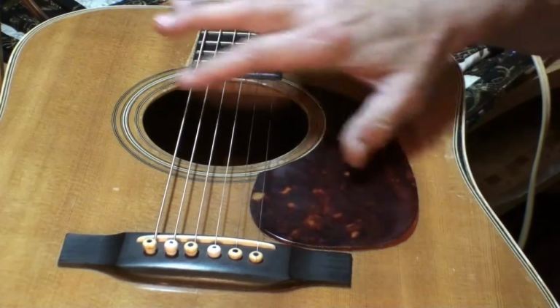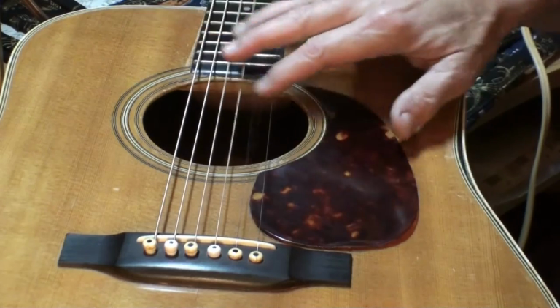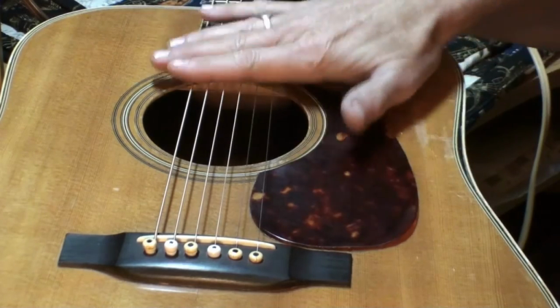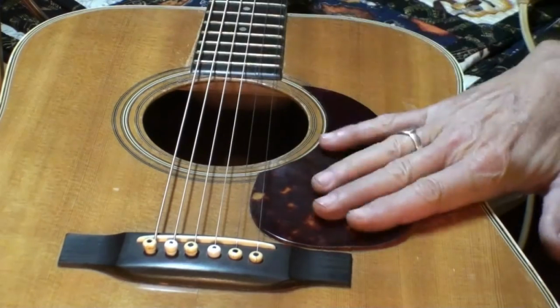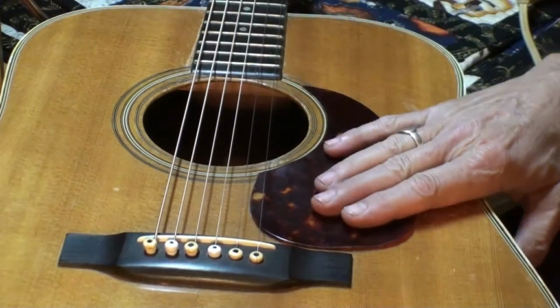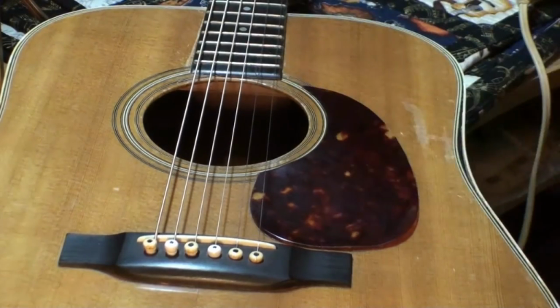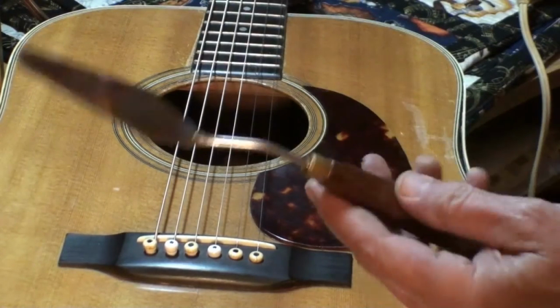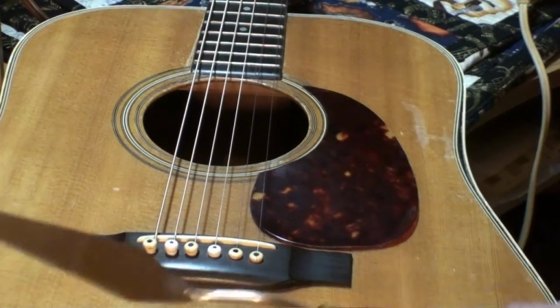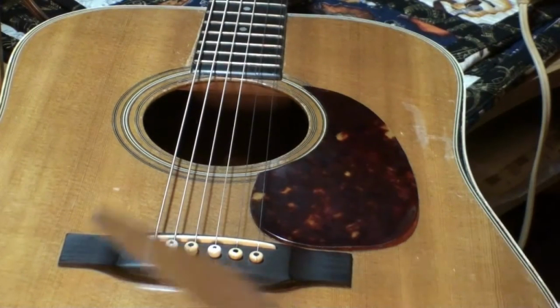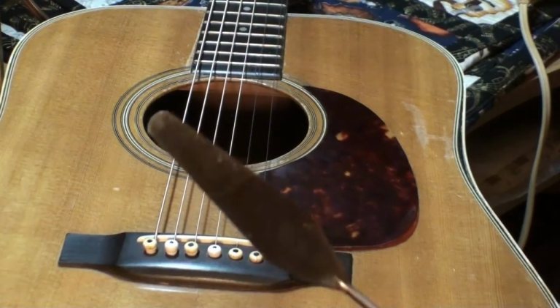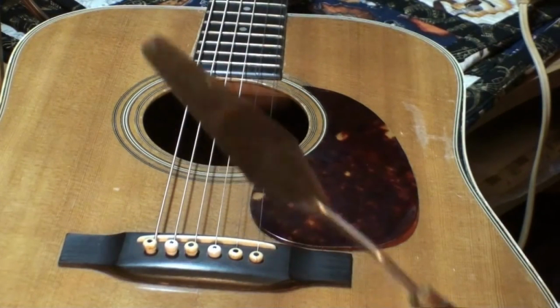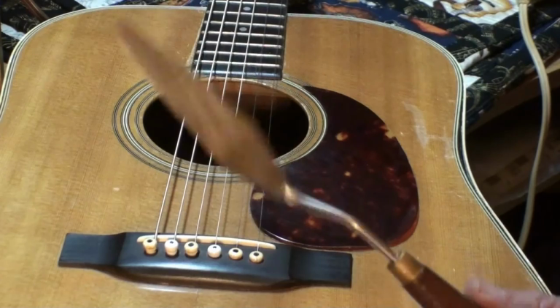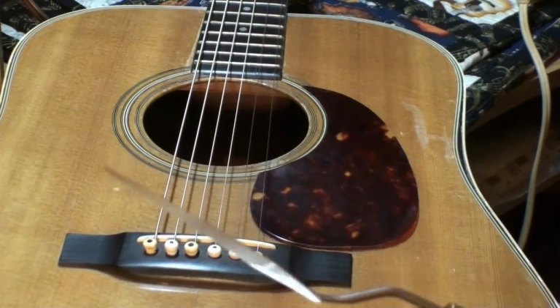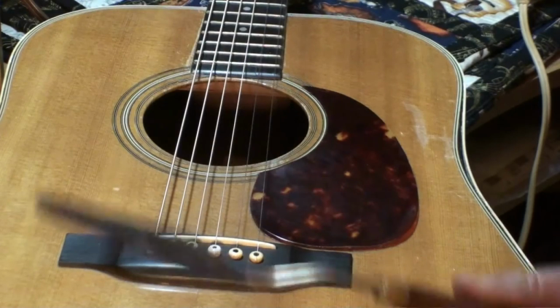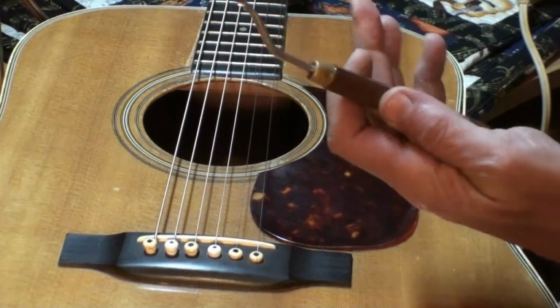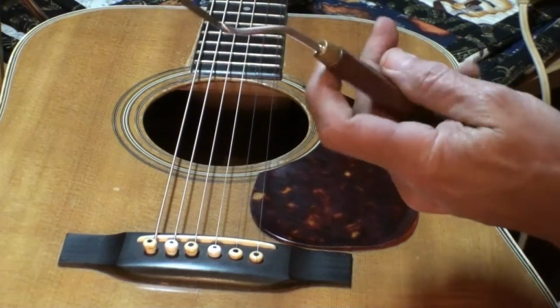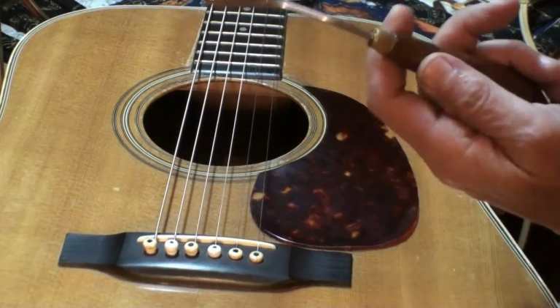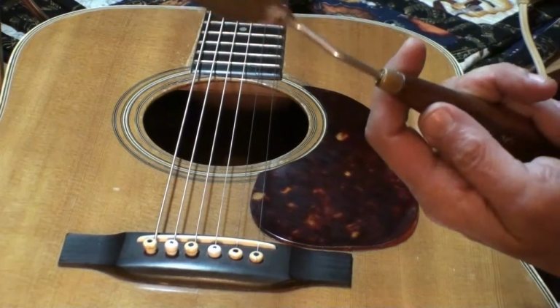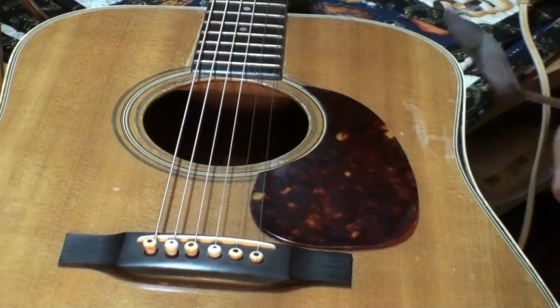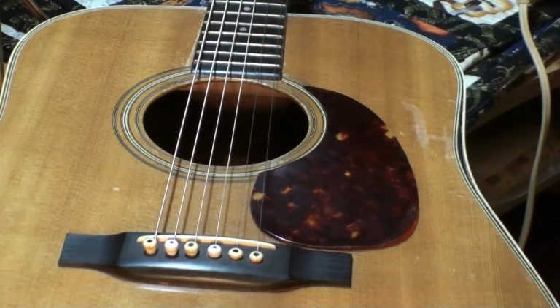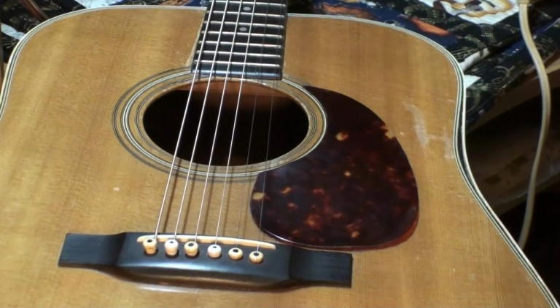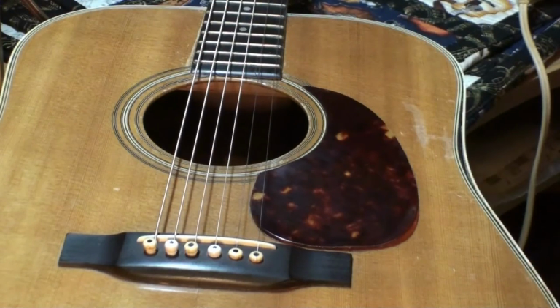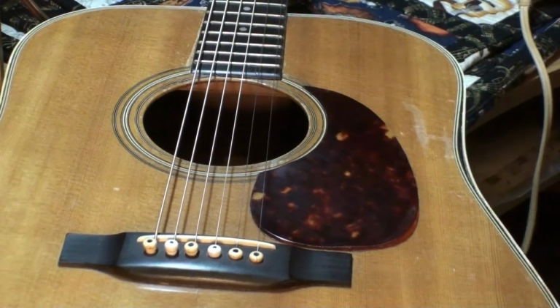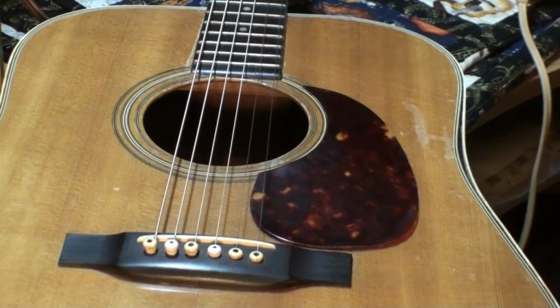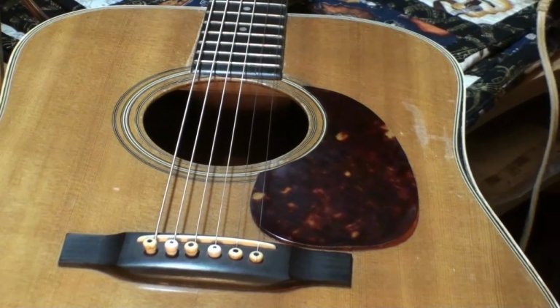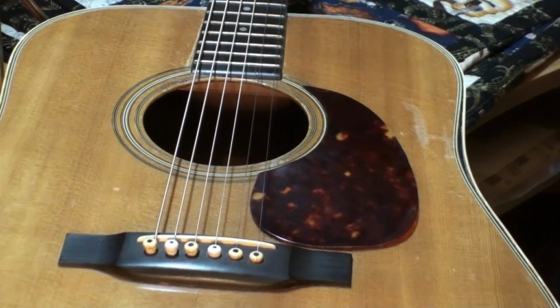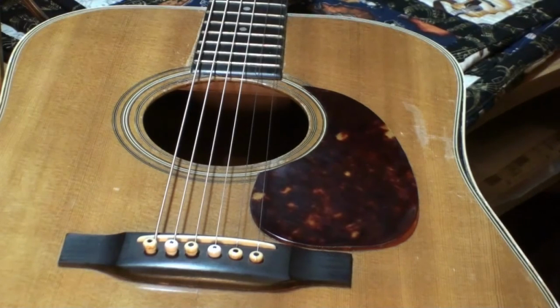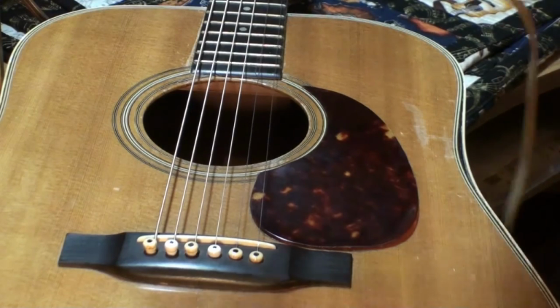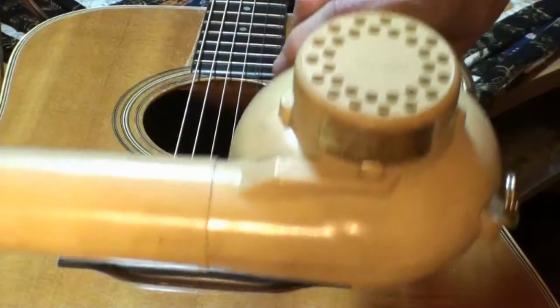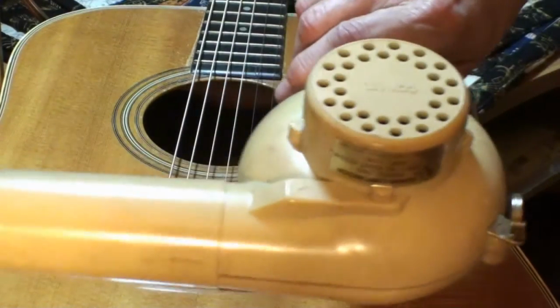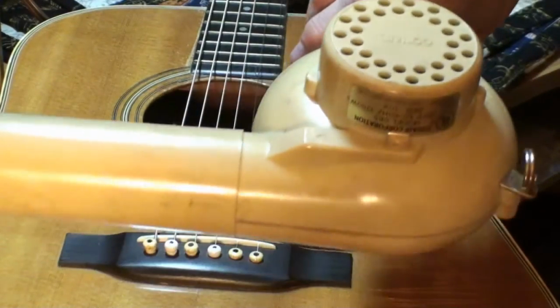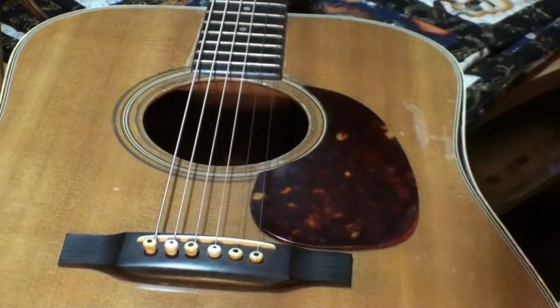I'll loosen the strings up. I use — I guess these are called a painter's knife. This is a number 5. Now this is the way I do it. Like I say, there's many ways to do this. I use a hair dryer.